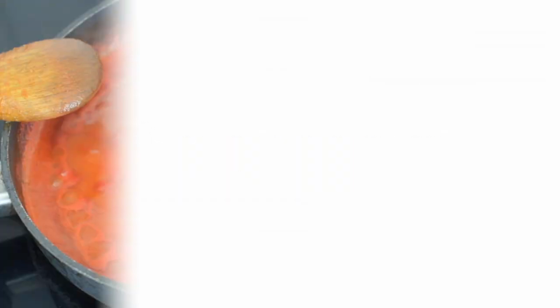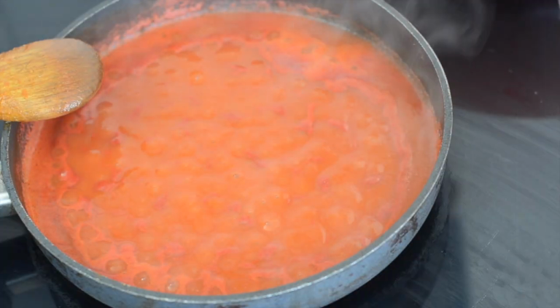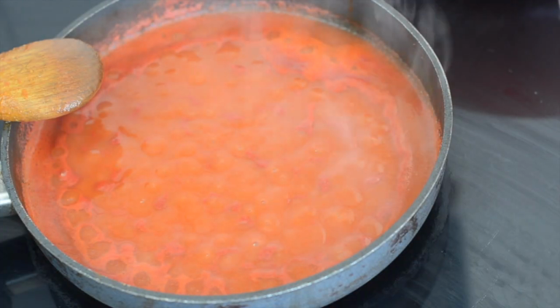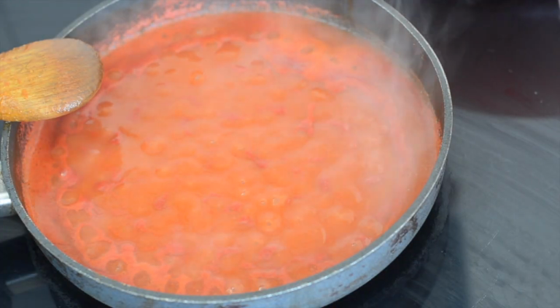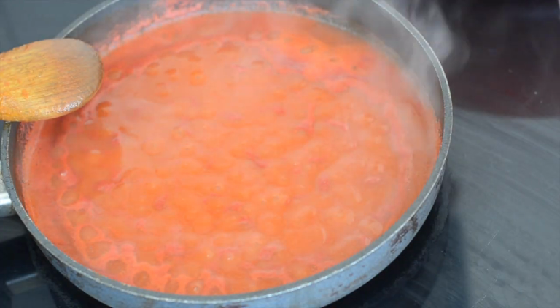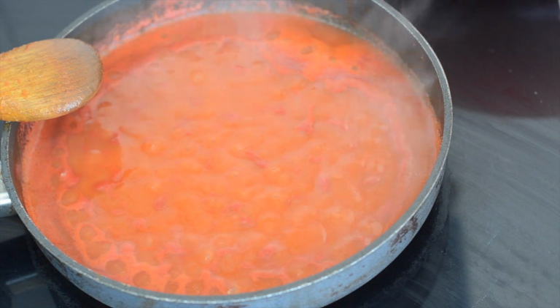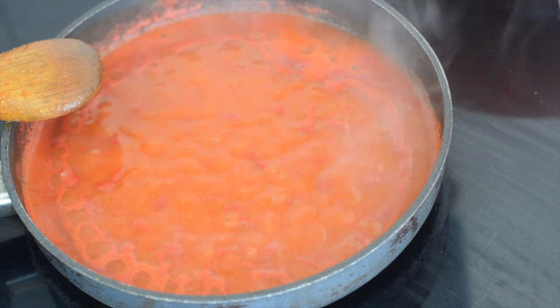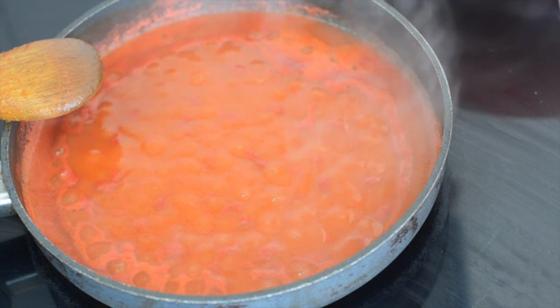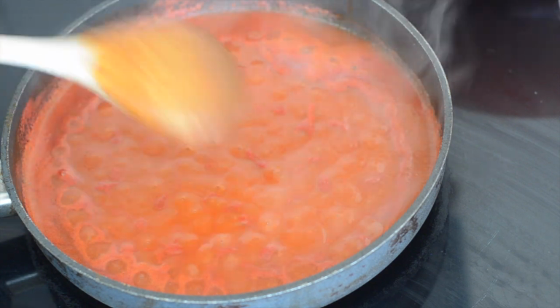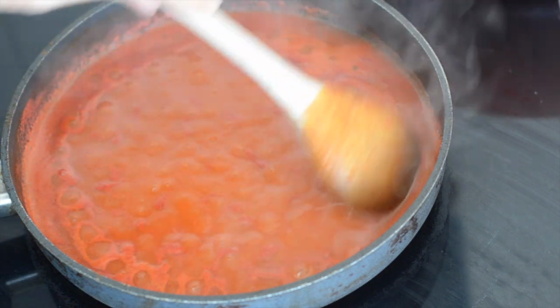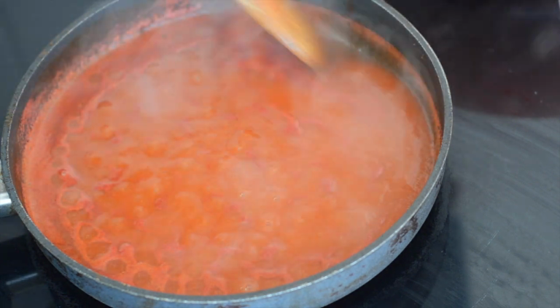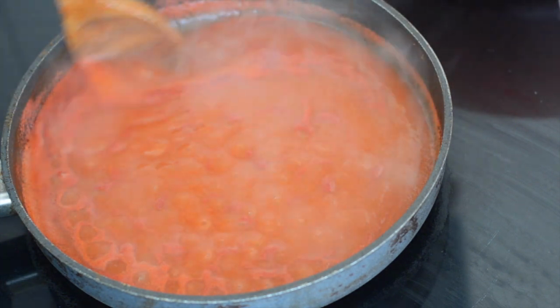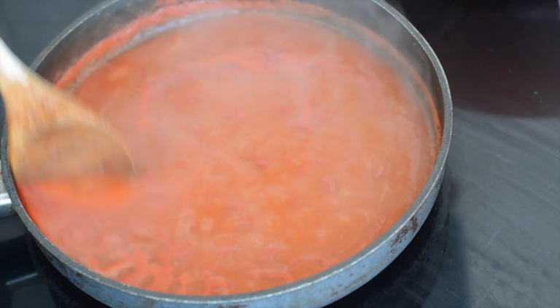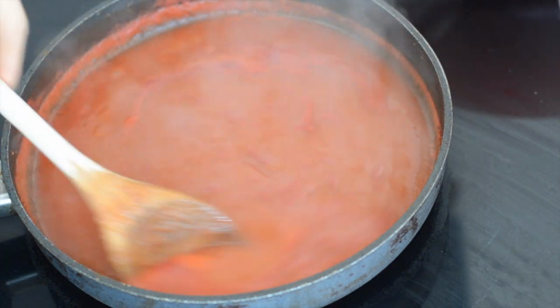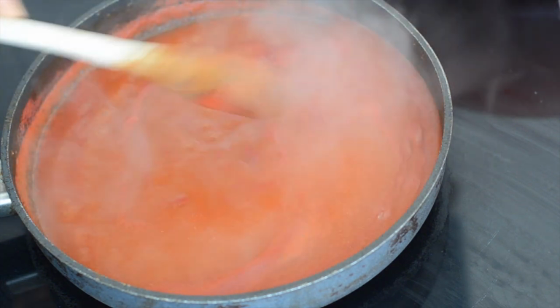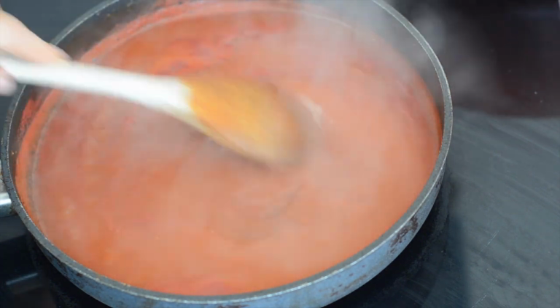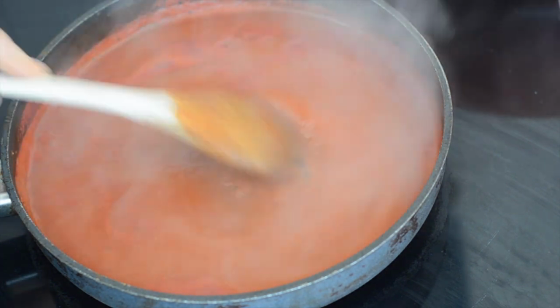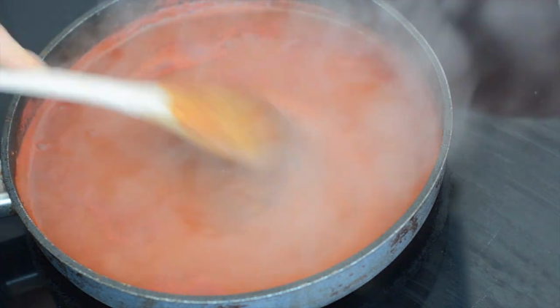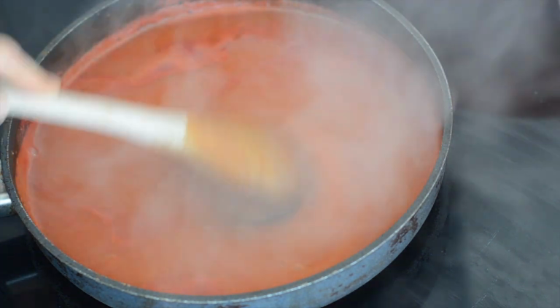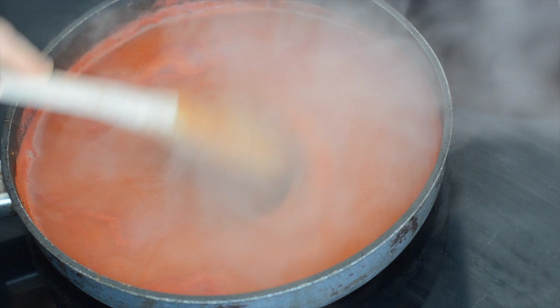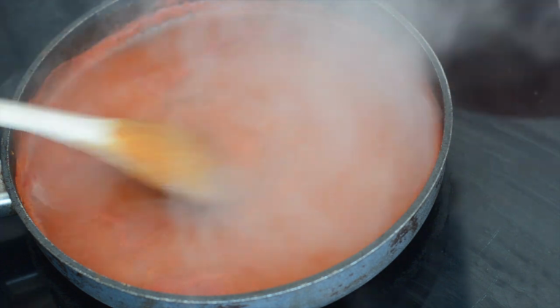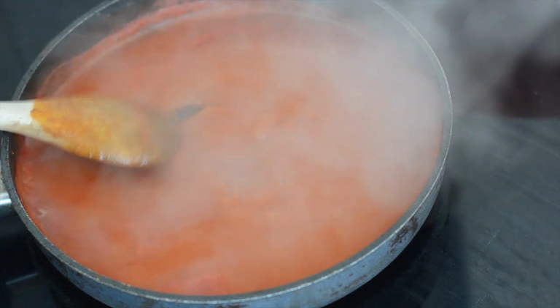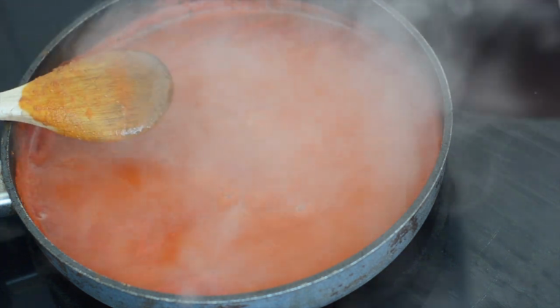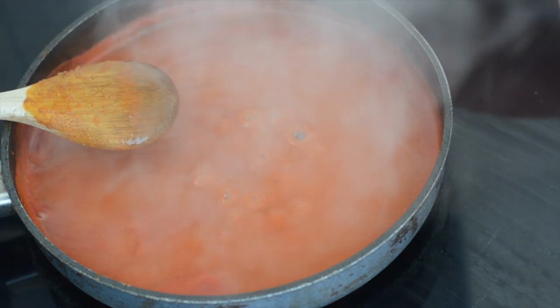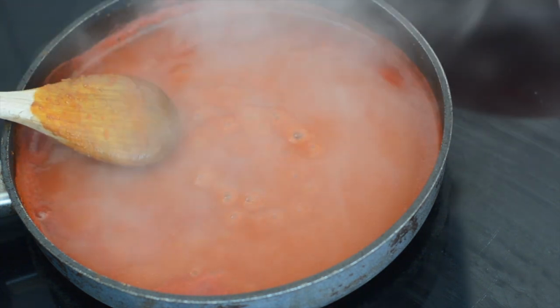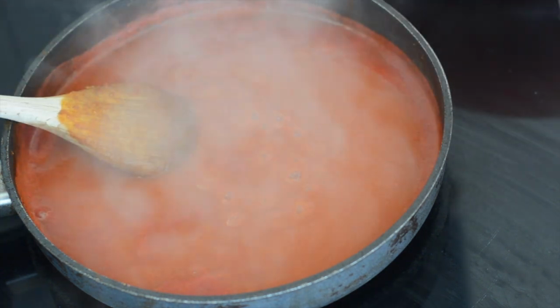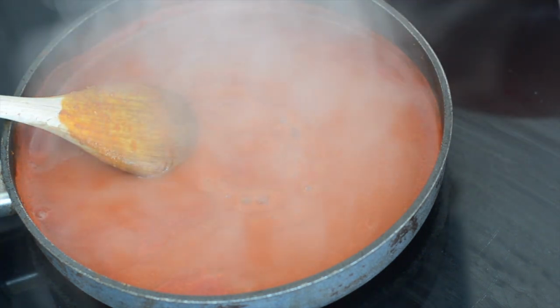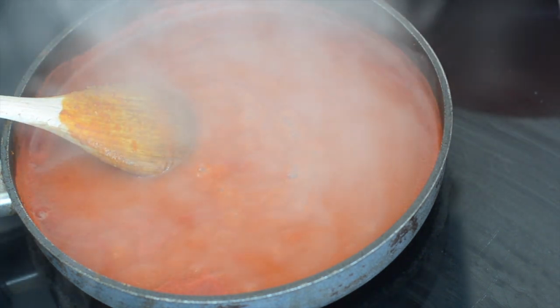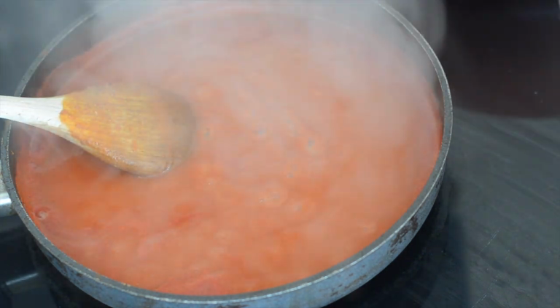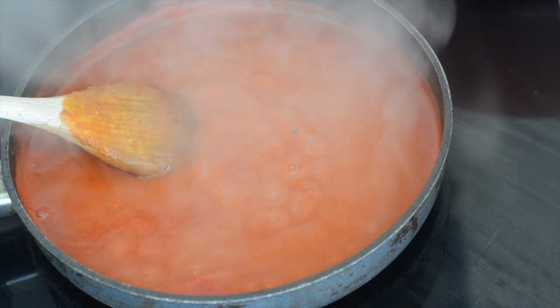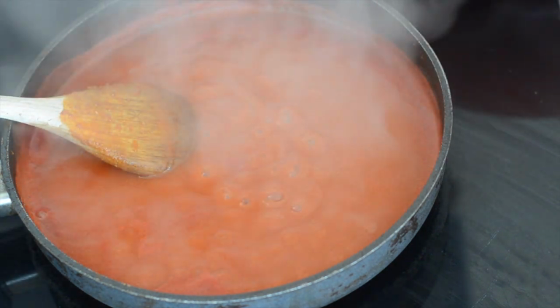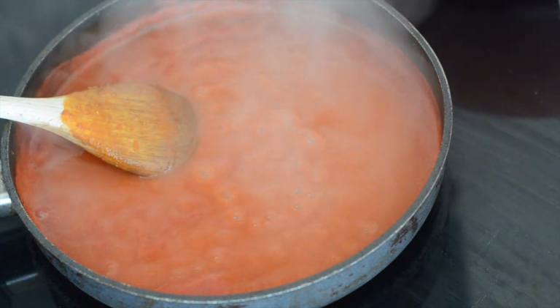I've got a cup of tomato passata and a cup of water that I've just brought up to a simmer in my frying pan here. I've got it on a medium heat and then I'm going to get the chicken in.